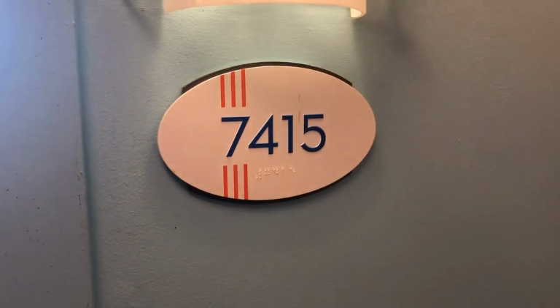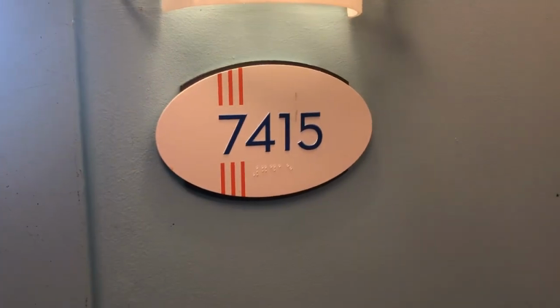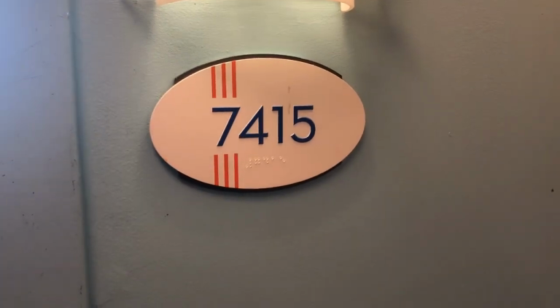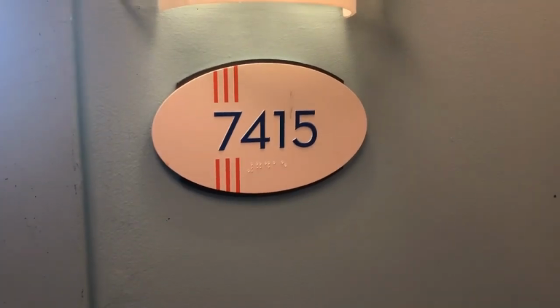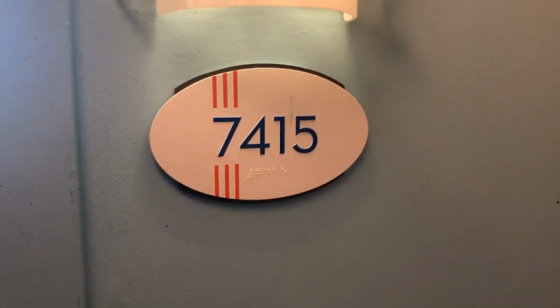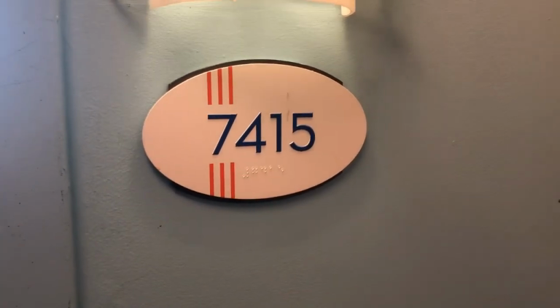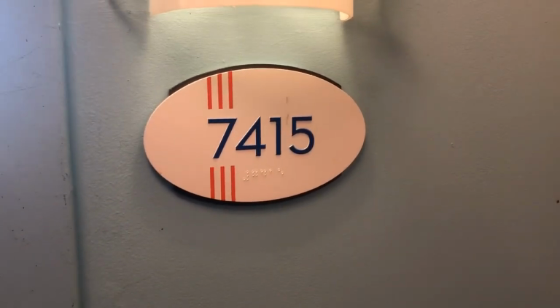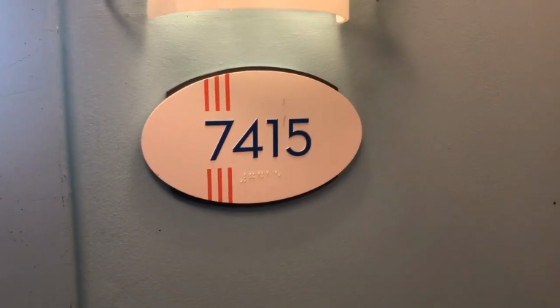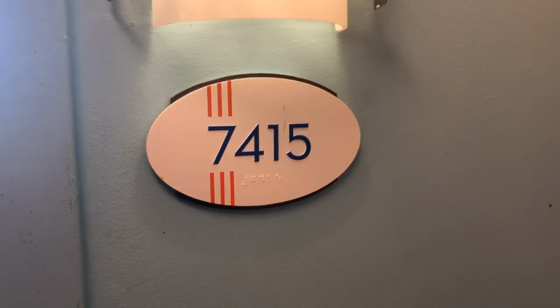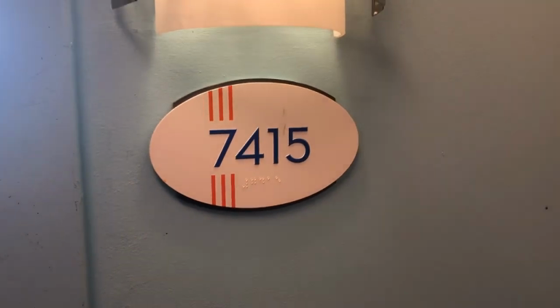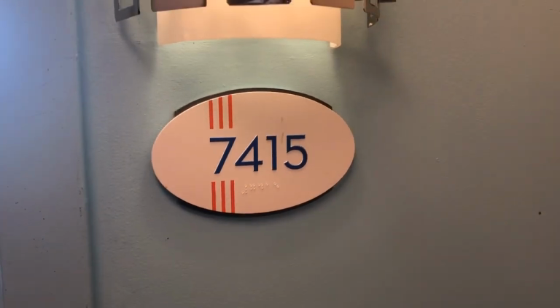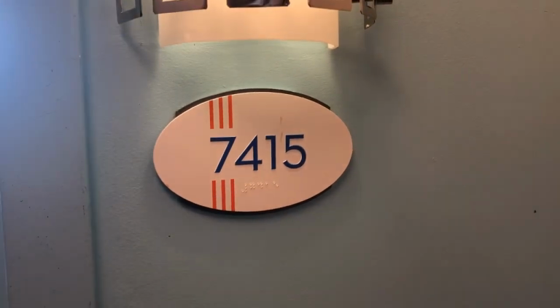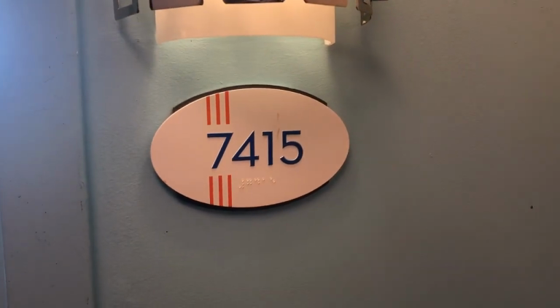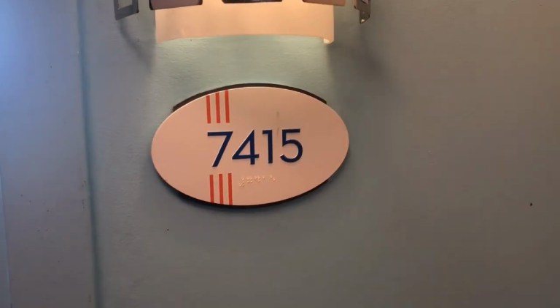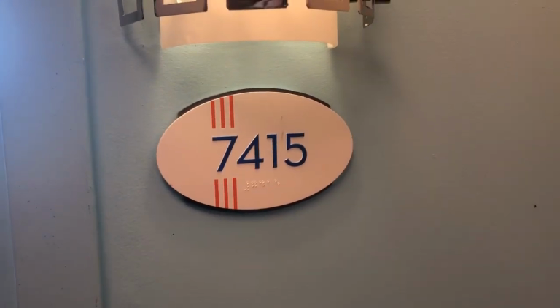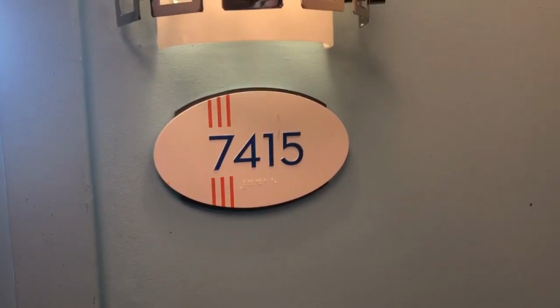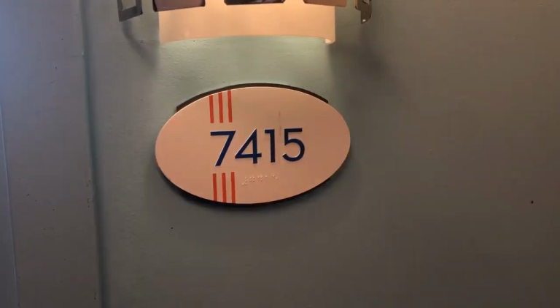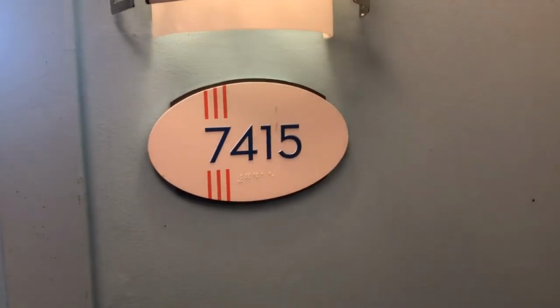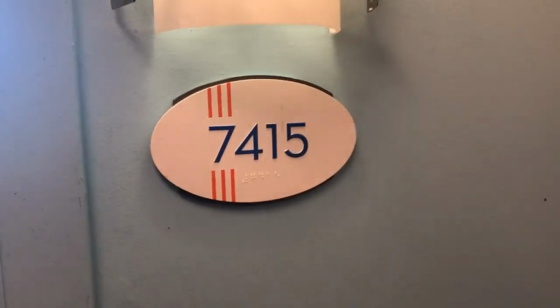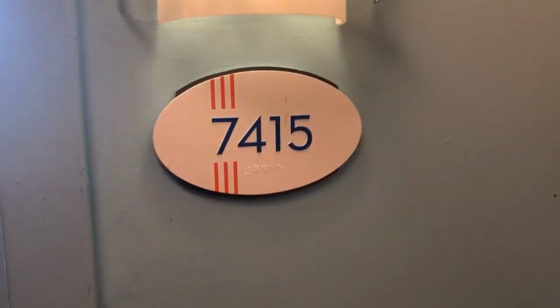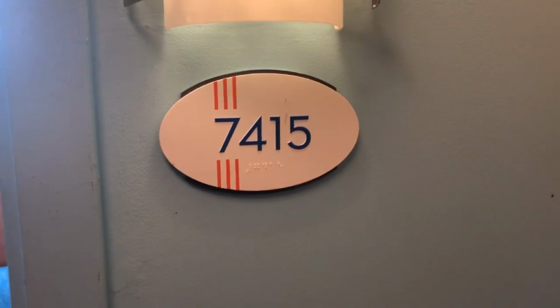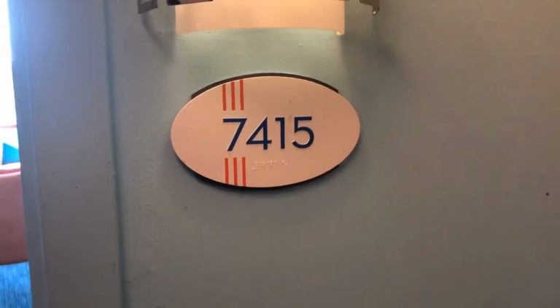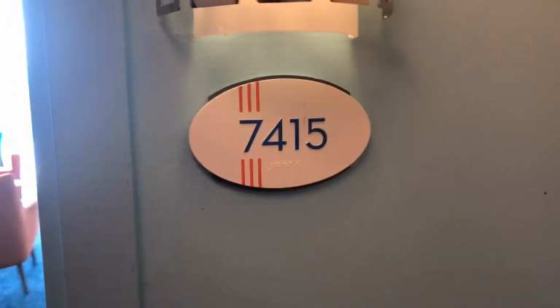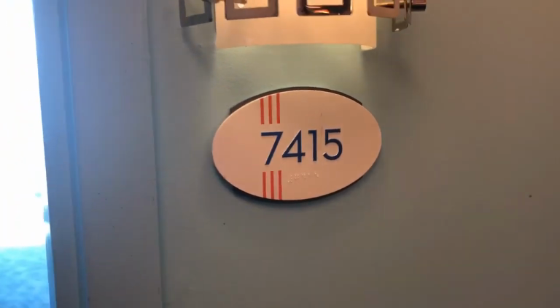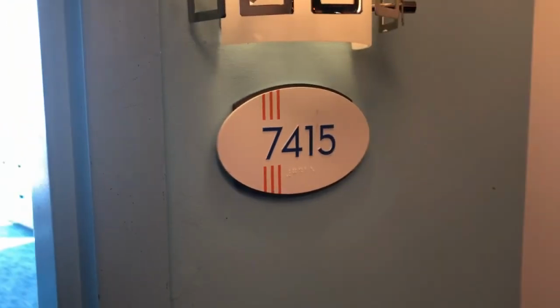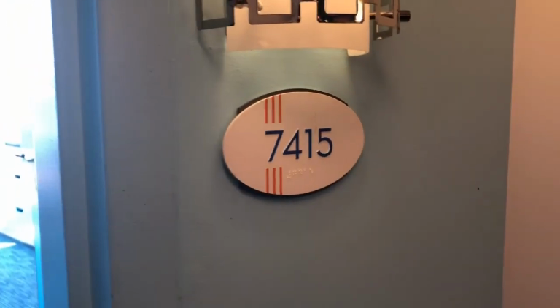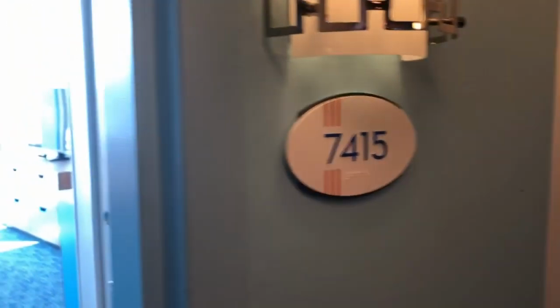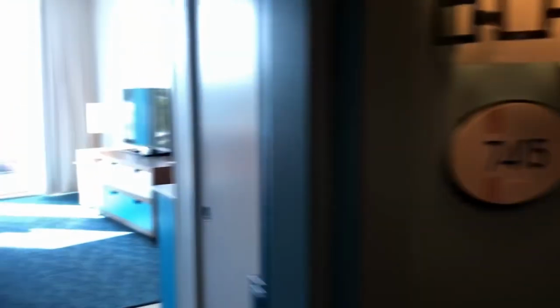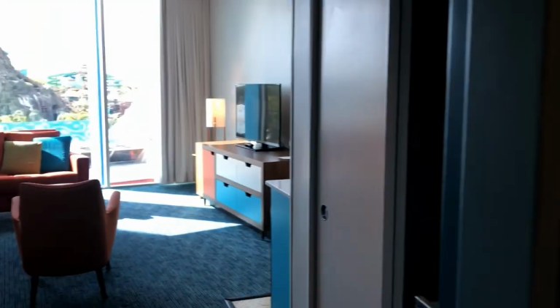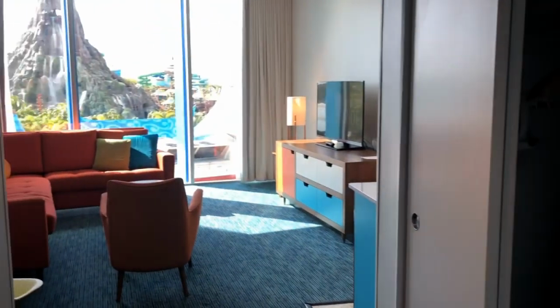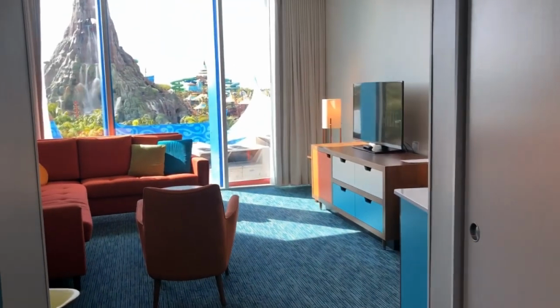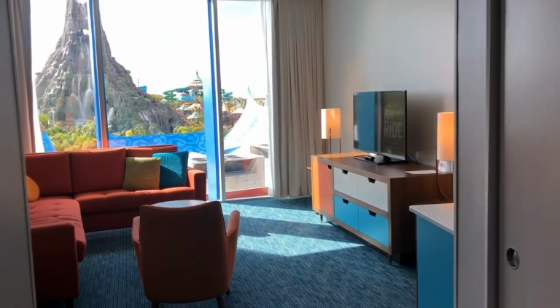Hello, Melissa Giles, Crazy Imagination Travel. I am at Universal Orlando and we are in Cabana Bay, and I would like to show you a two-bedroom suite in the Bayside area.